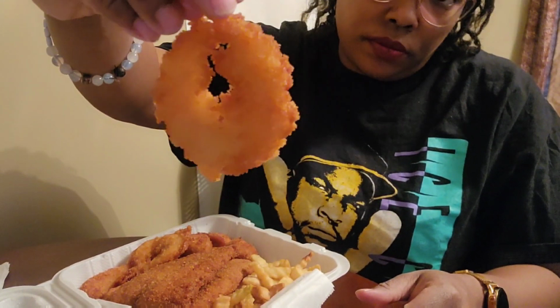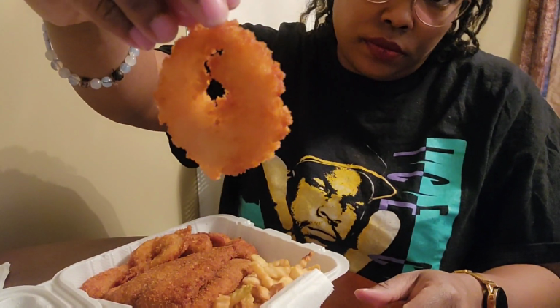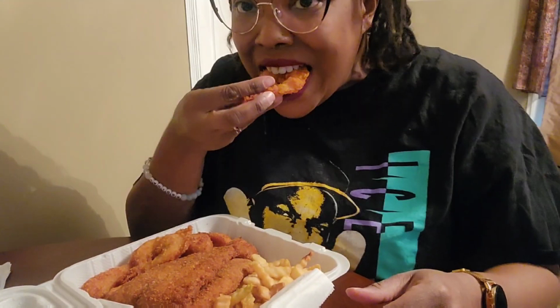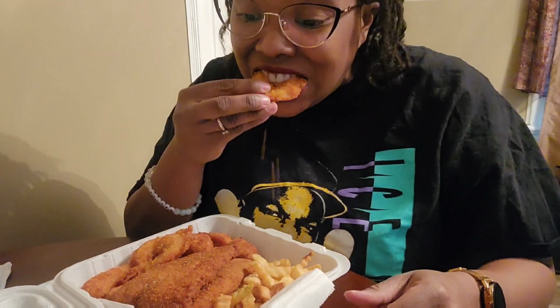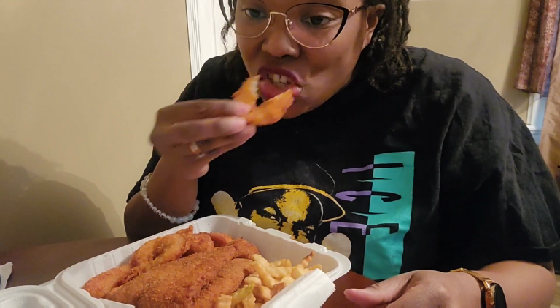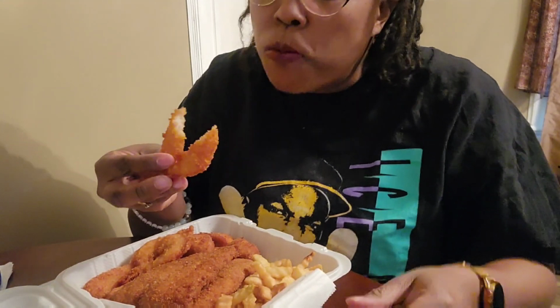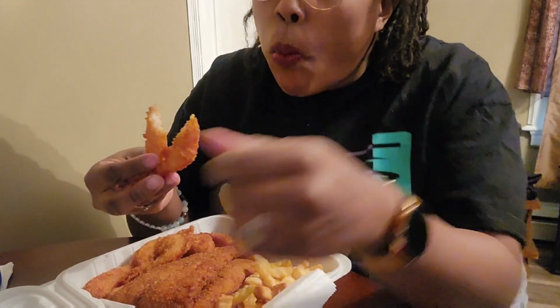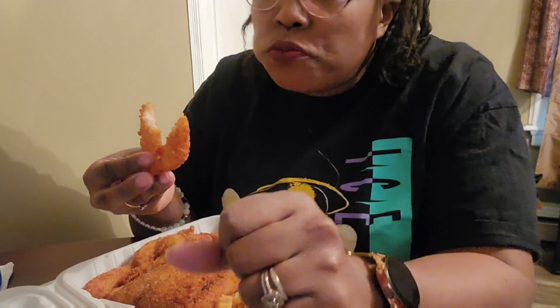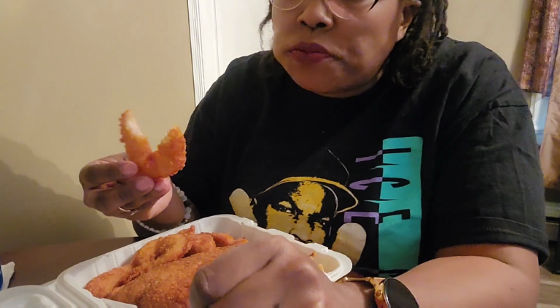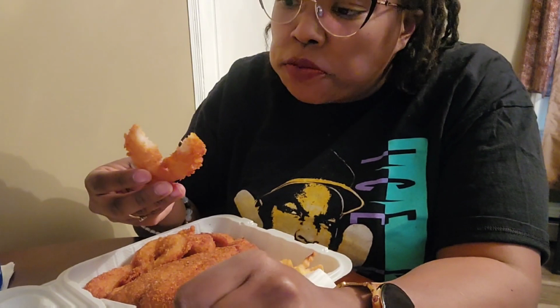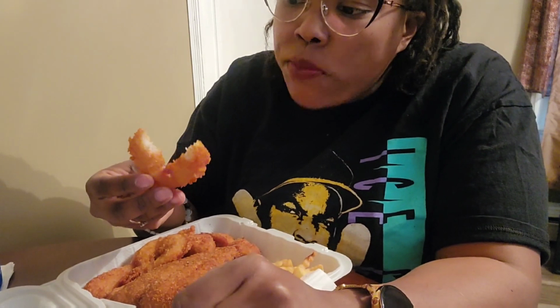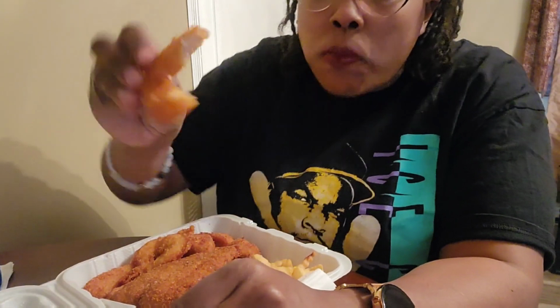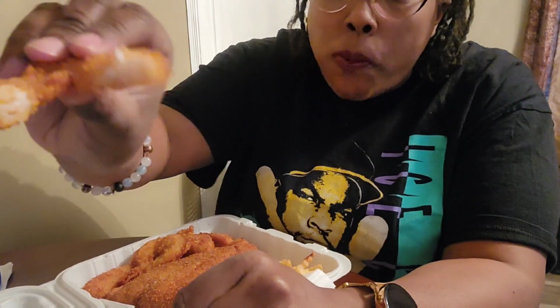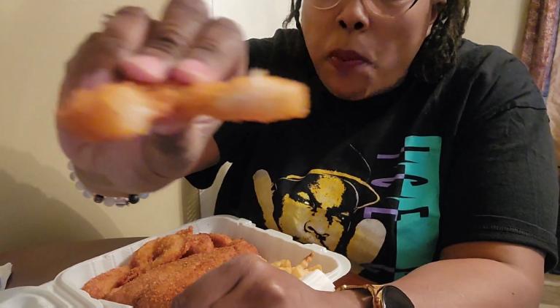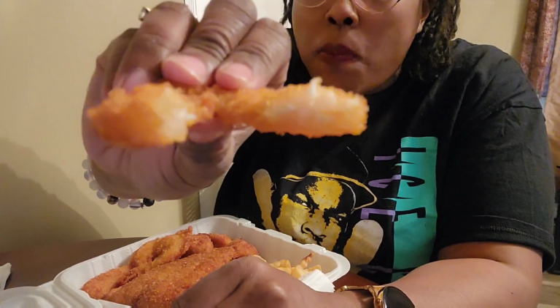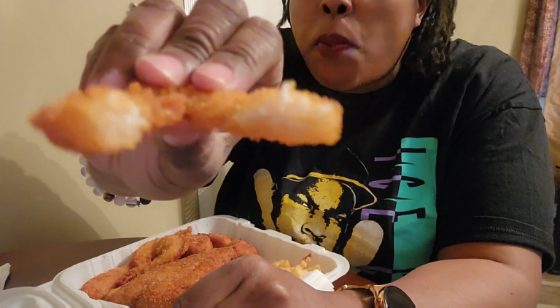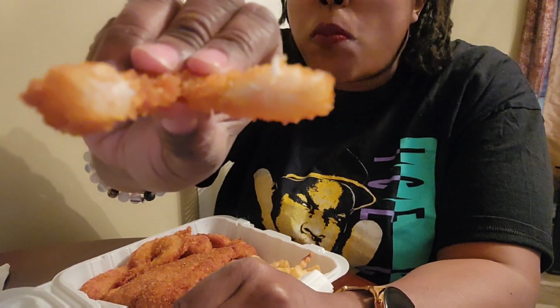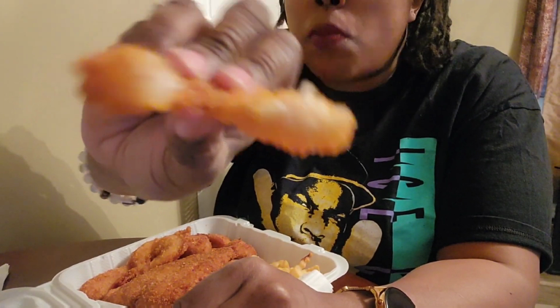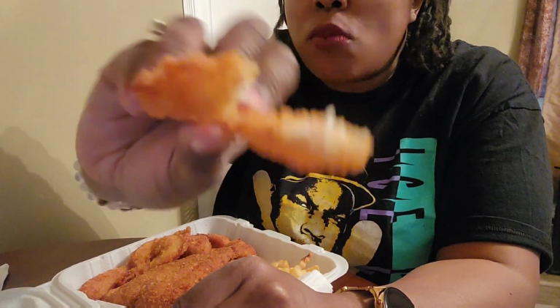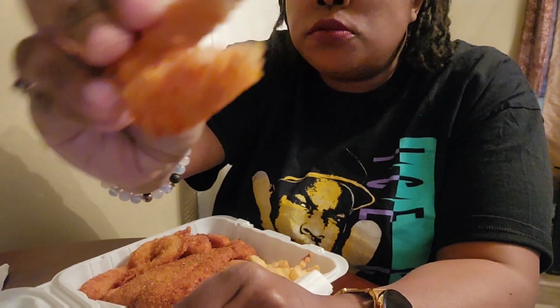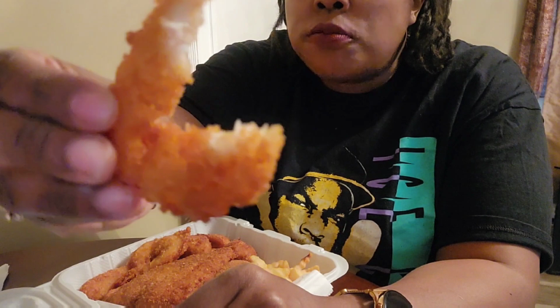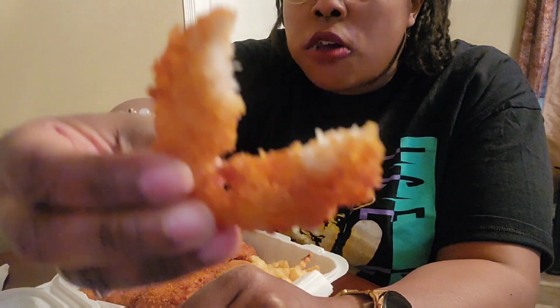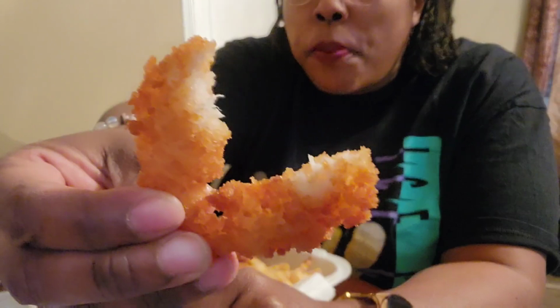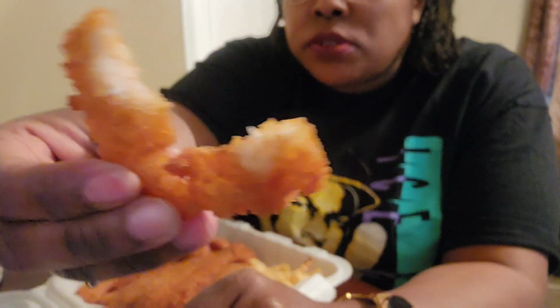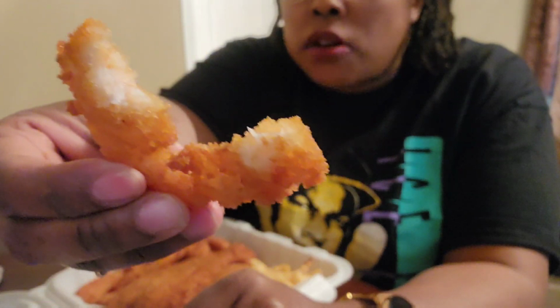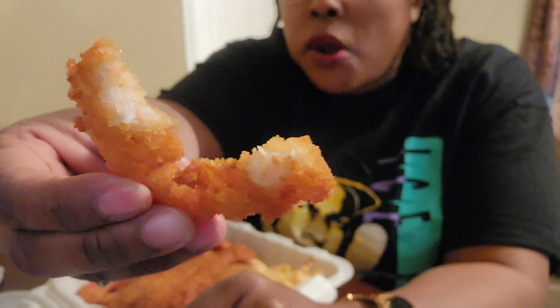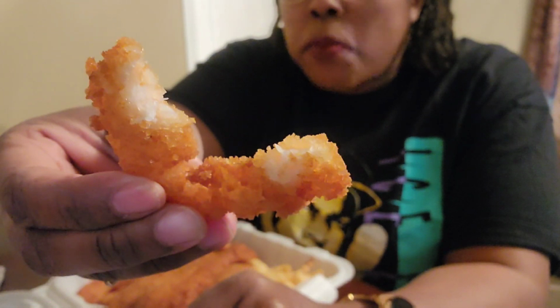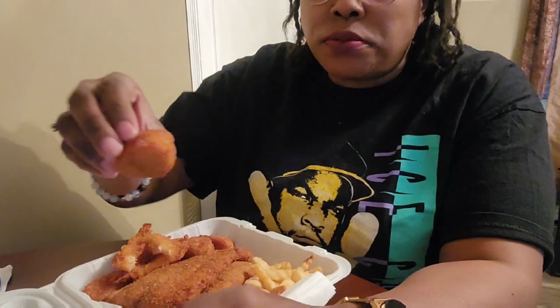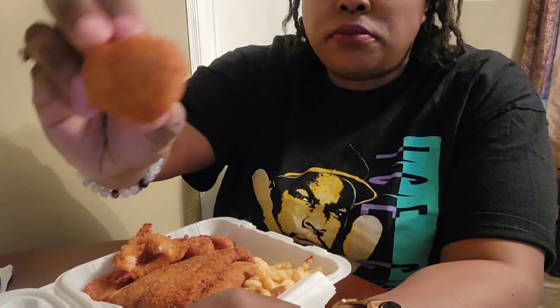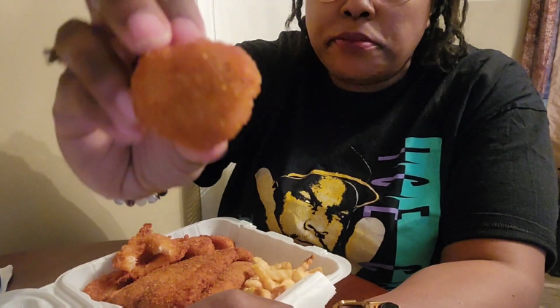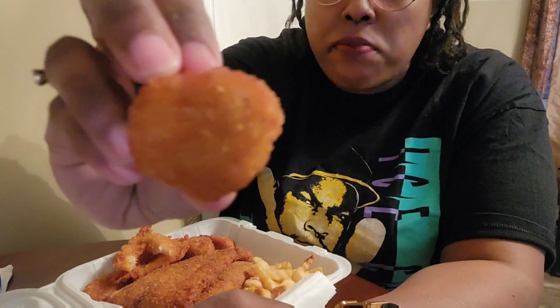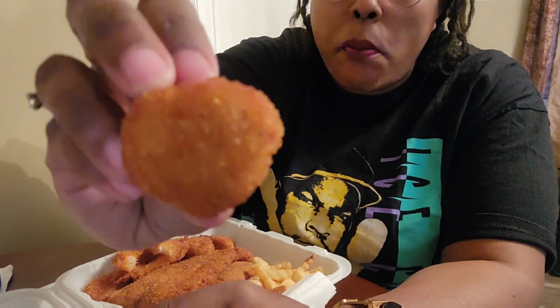So I'm doing a little taste test here of the shrimp. They cut their shrimps into rings and they are nice and crunchy and crispy and tasty.